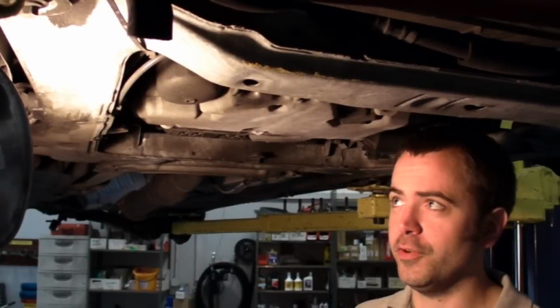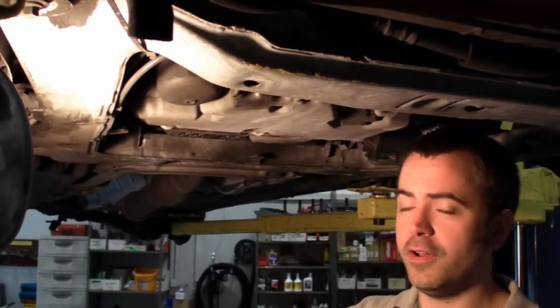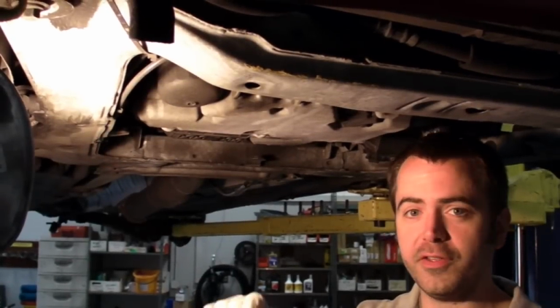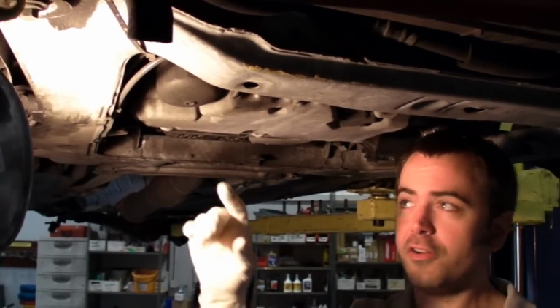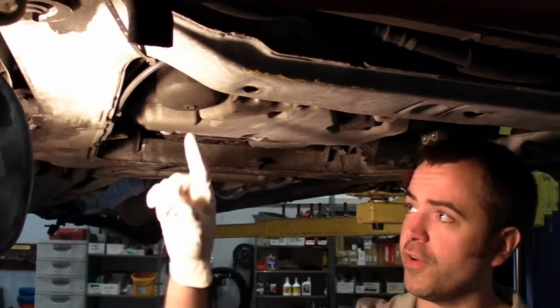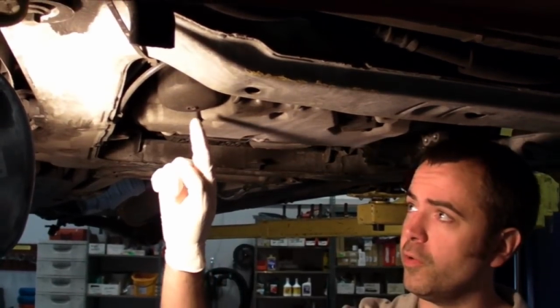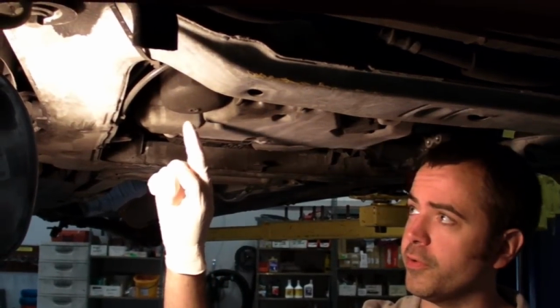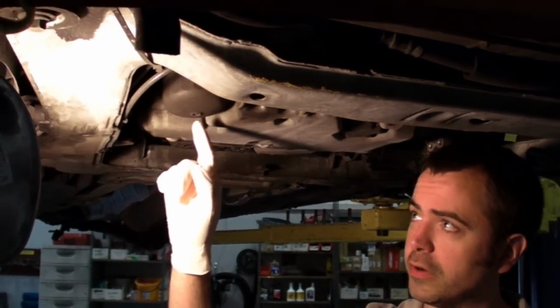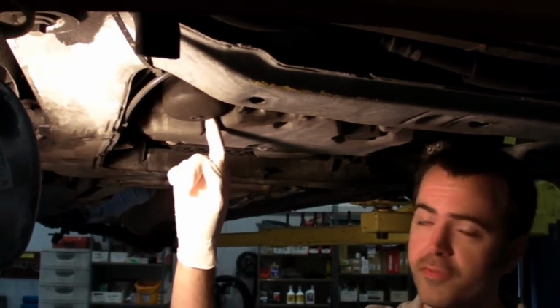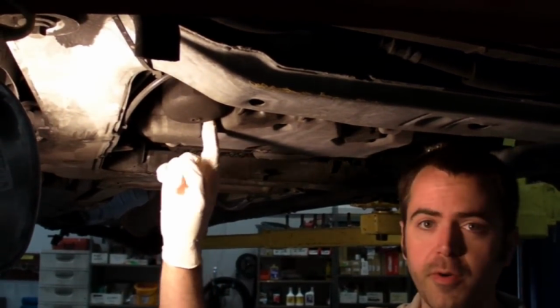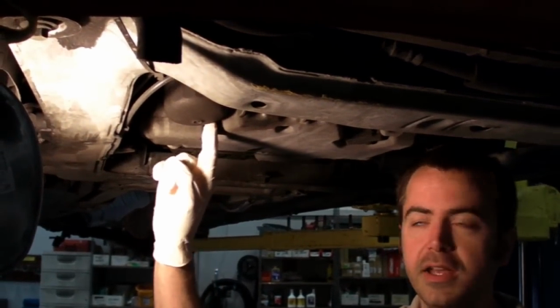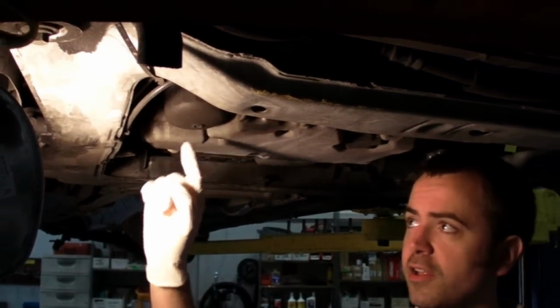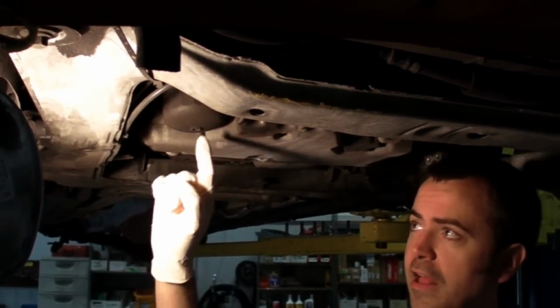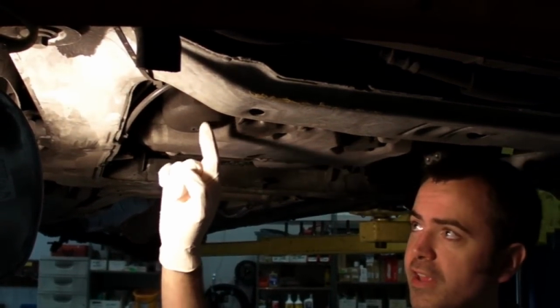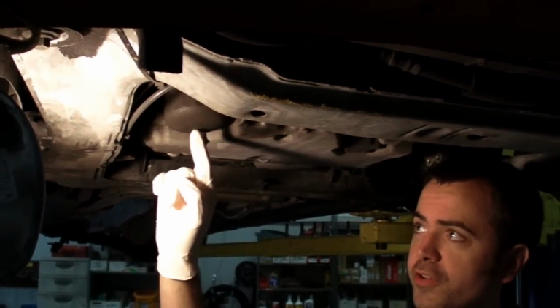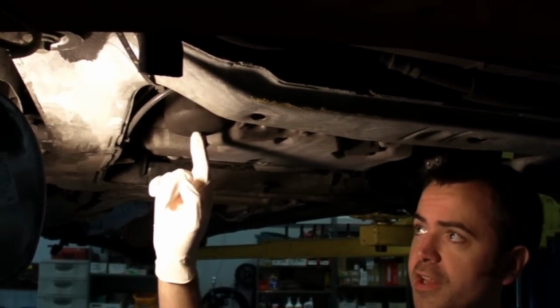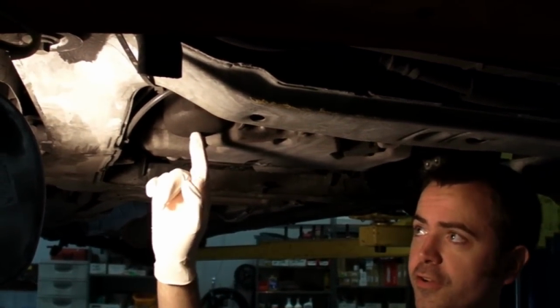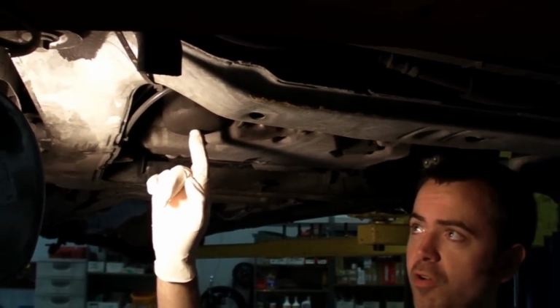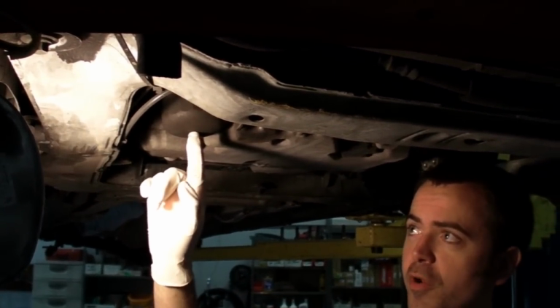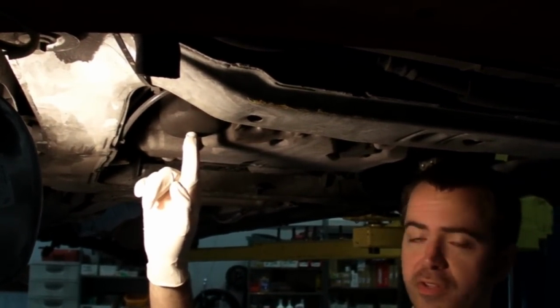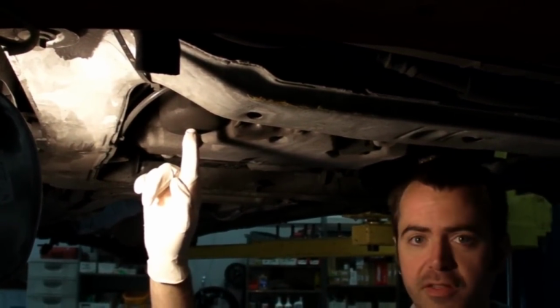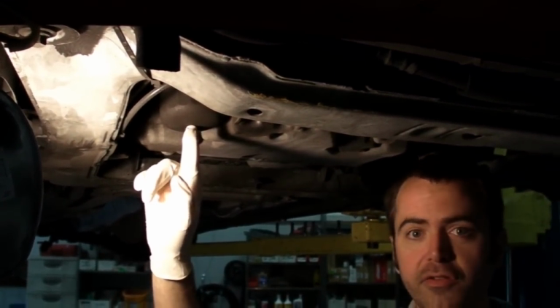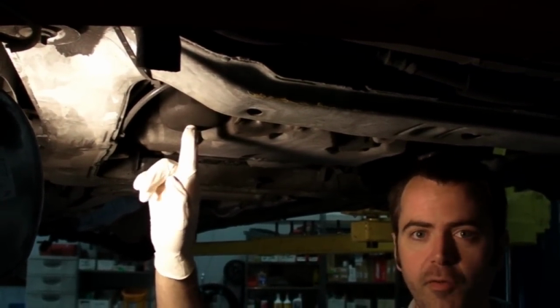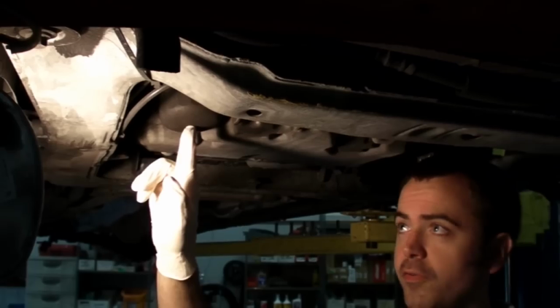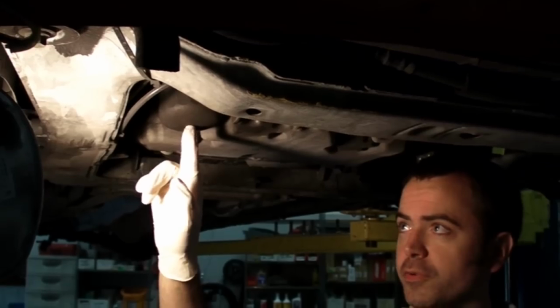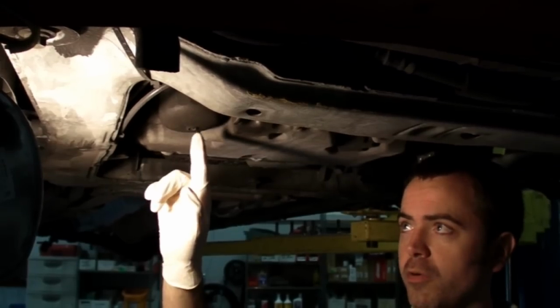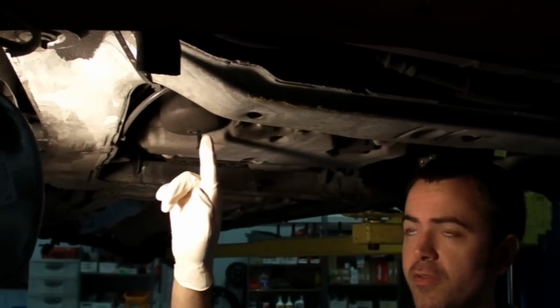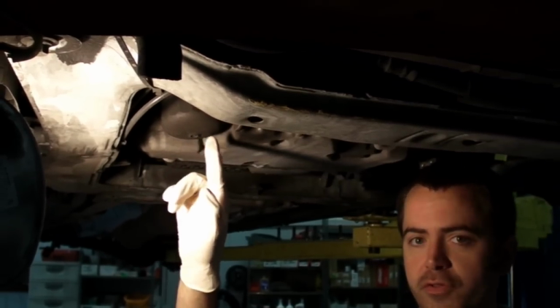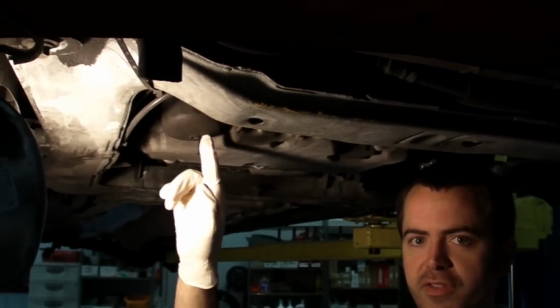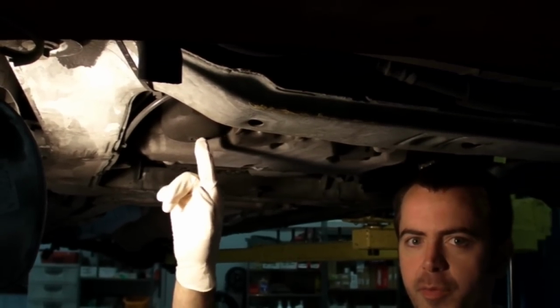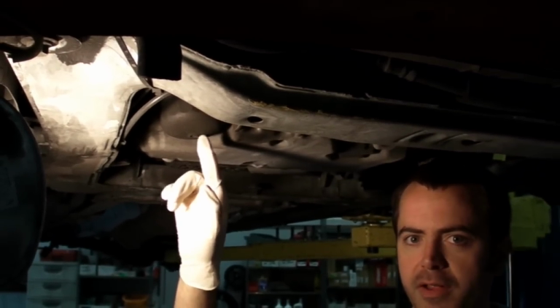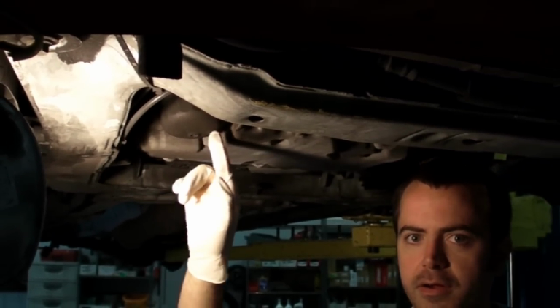On these cars, you'll find the oil filter on the front right — it's the plastic housing right here. All the models that take this style oil filter will always have the filter in the same spot right there.